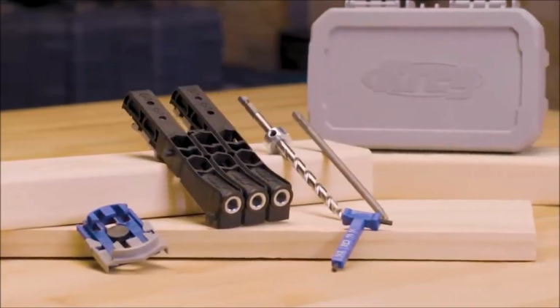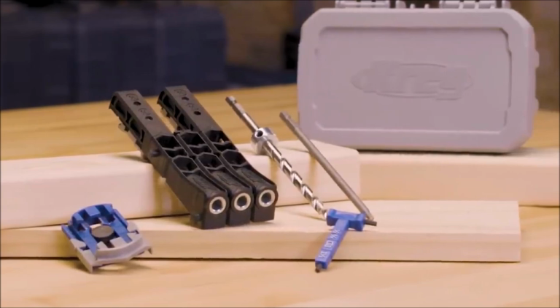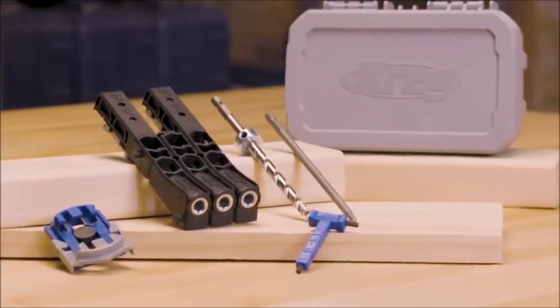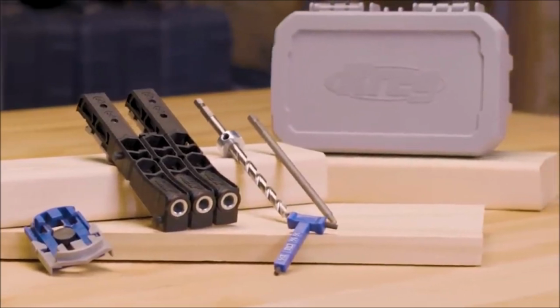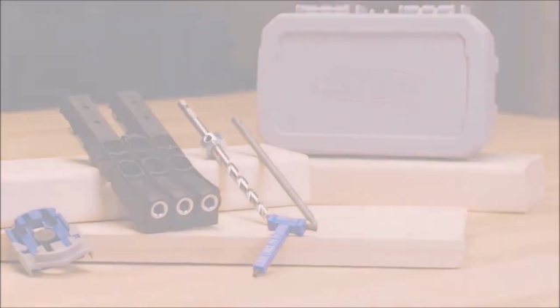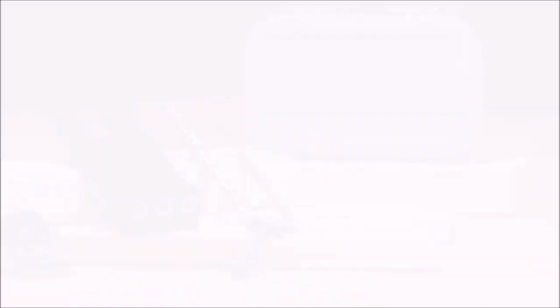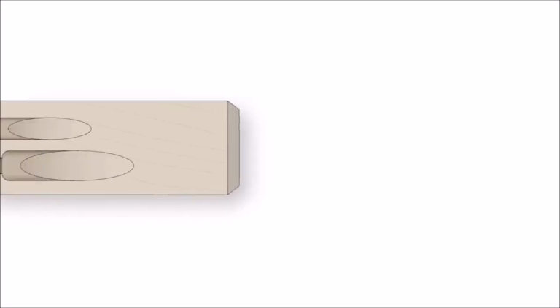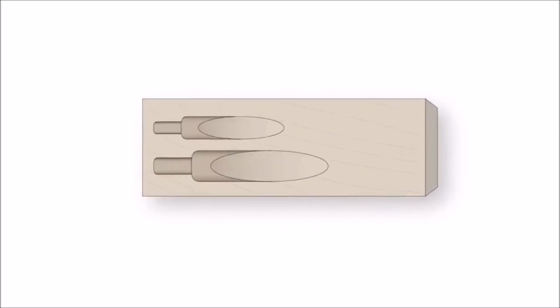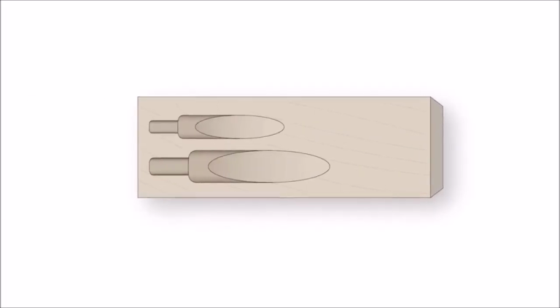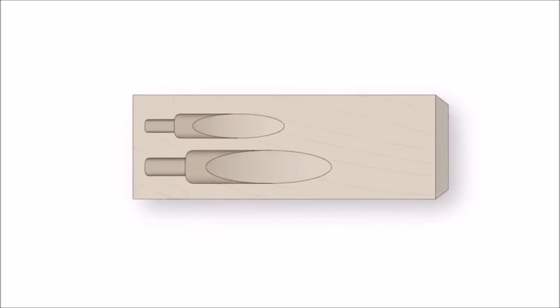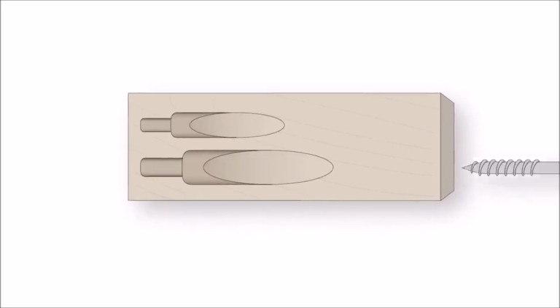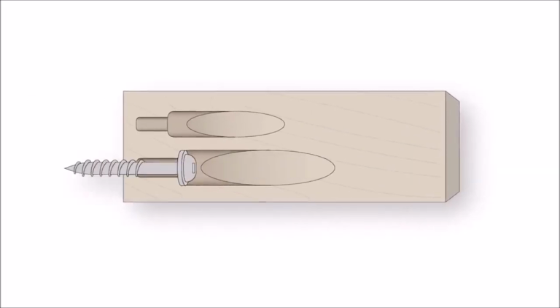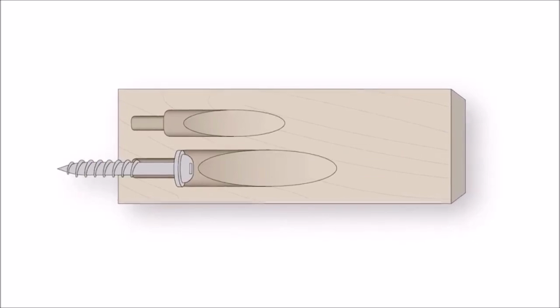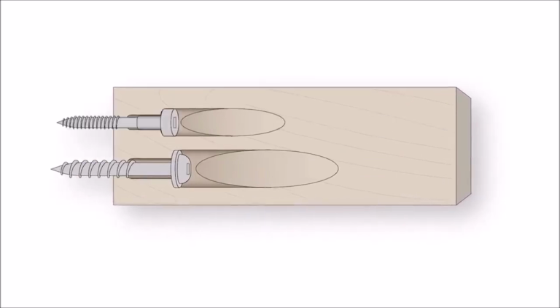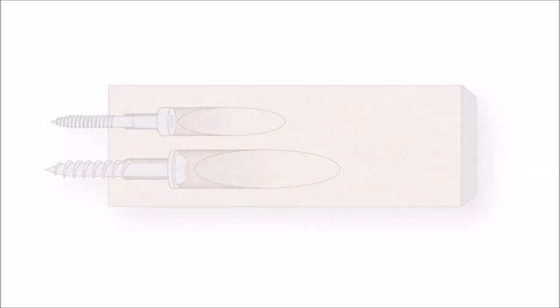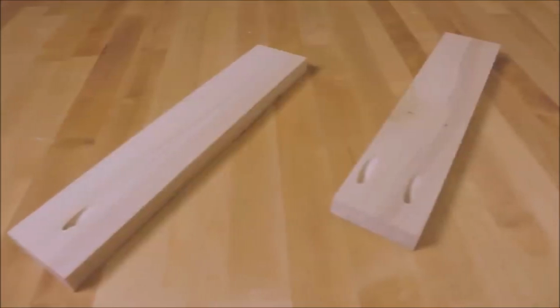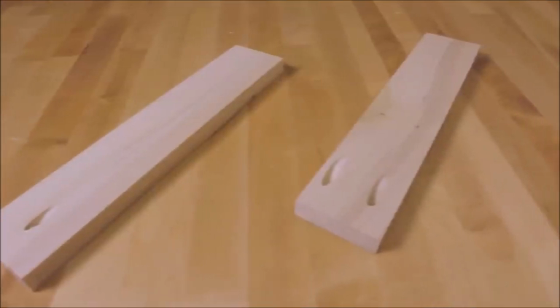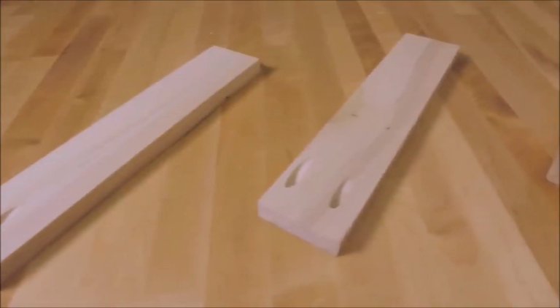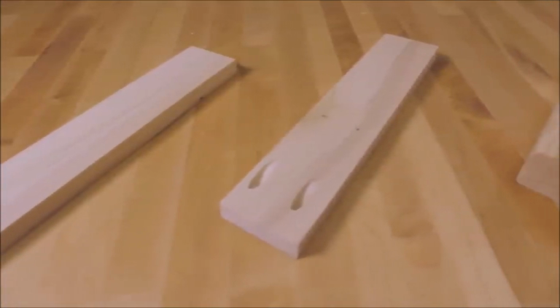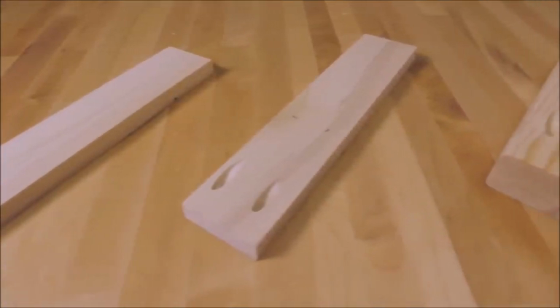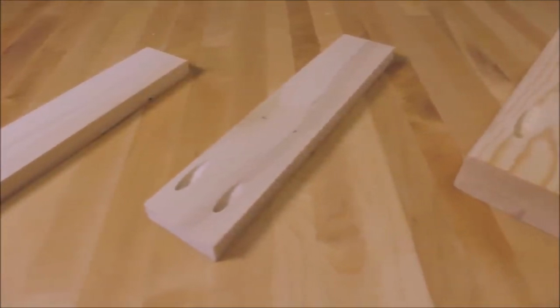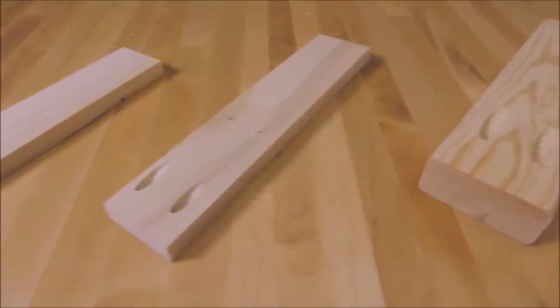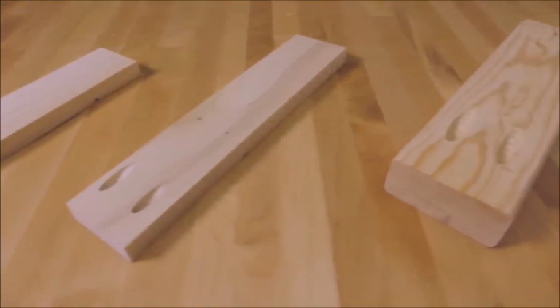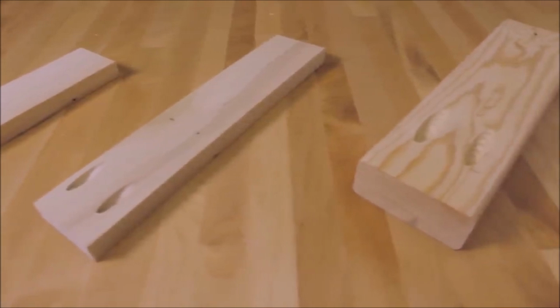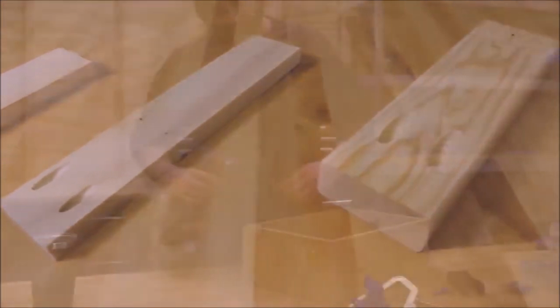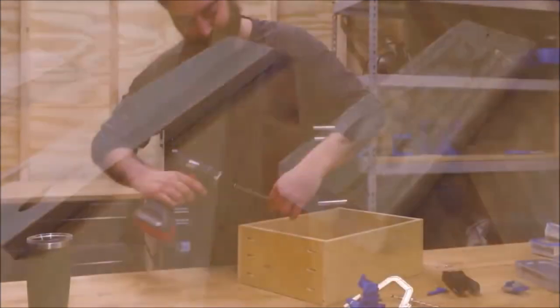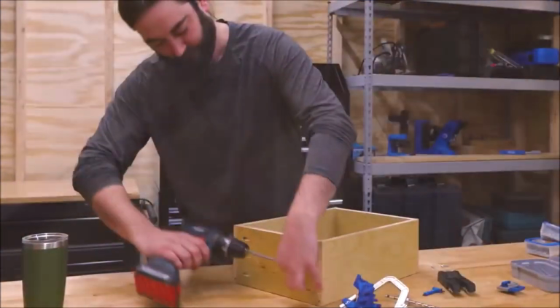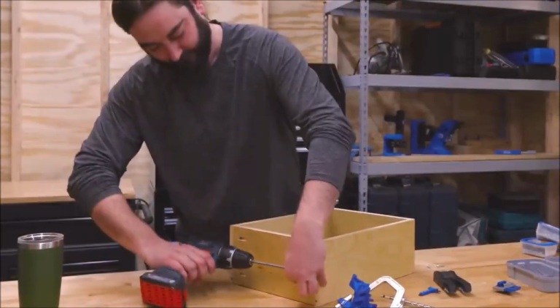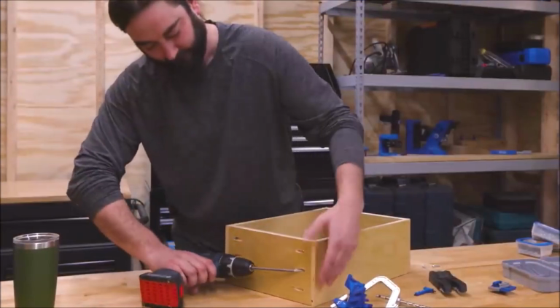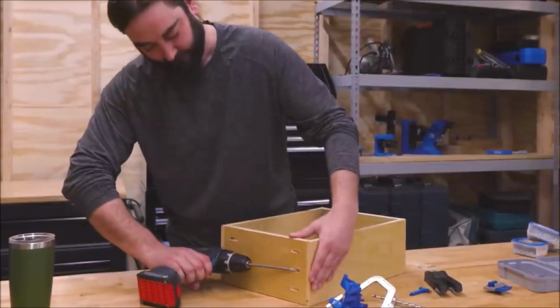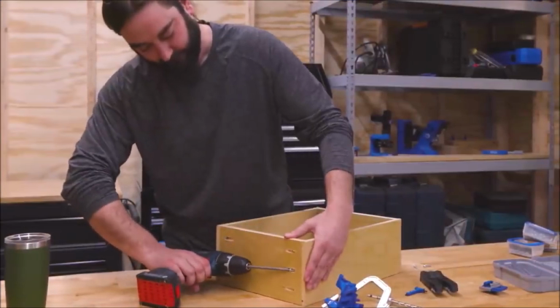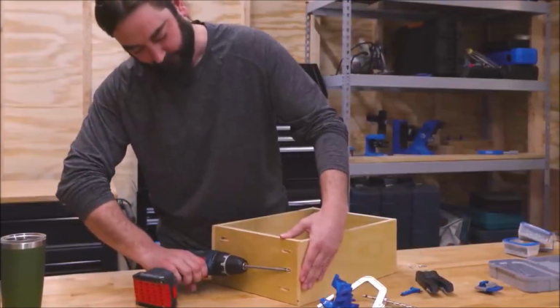Introducing the Craig Pocket Hole Jig Micro, the ultimate solution for precision pocket hole joinery in smaller woodworking projects. This micro pocket hole jig is specifically designed for half-inch and three-quarters-inch thick materials, making it perfect for working on delicate and narrow stock pieces.